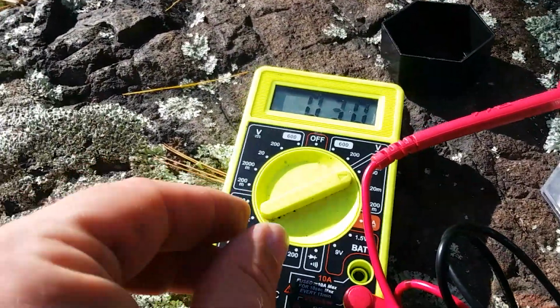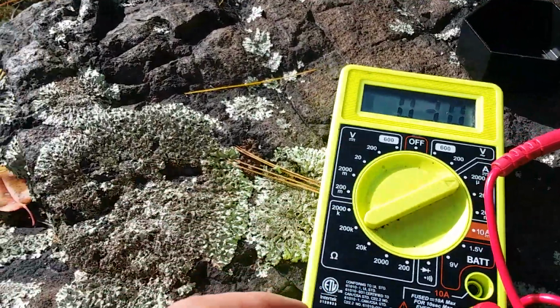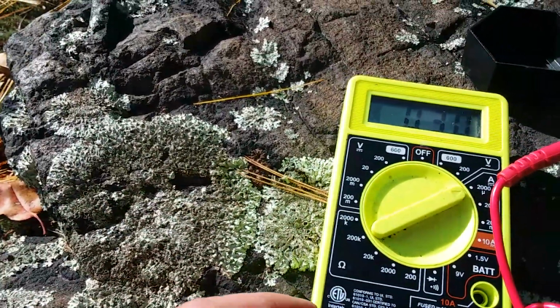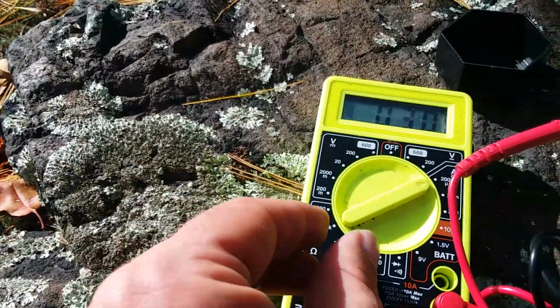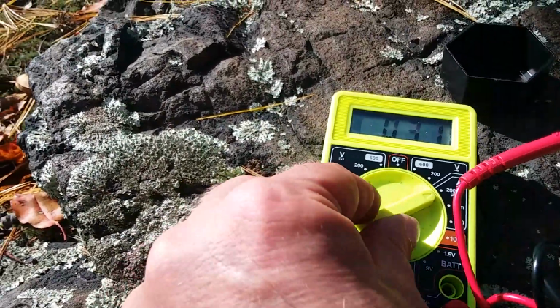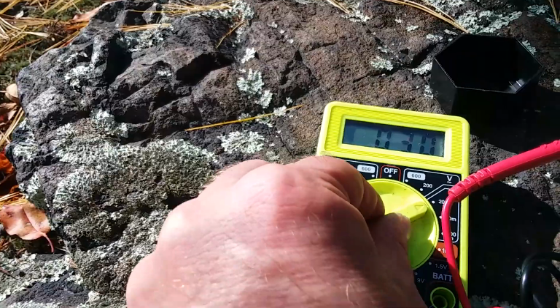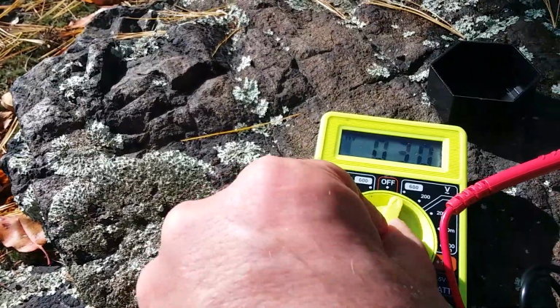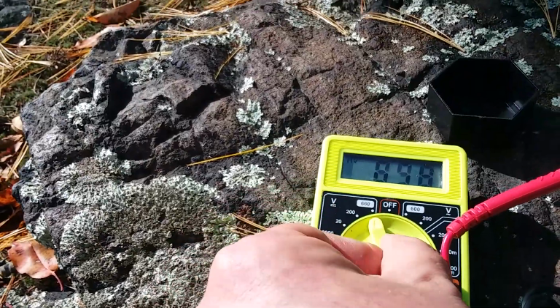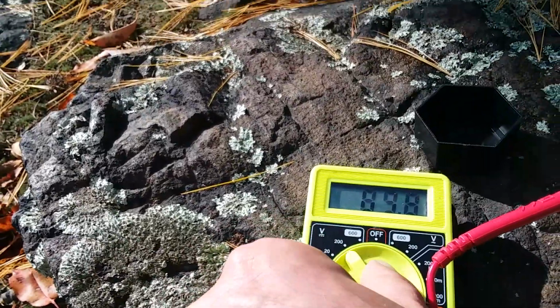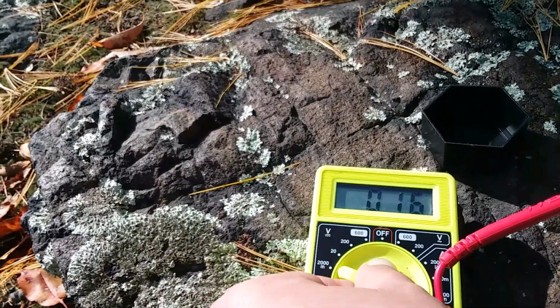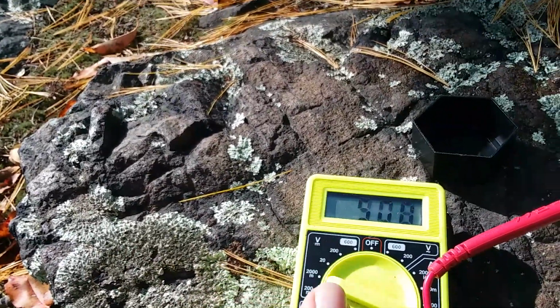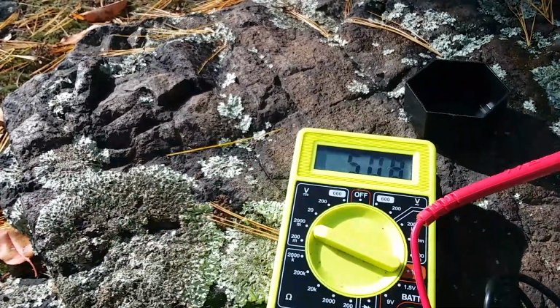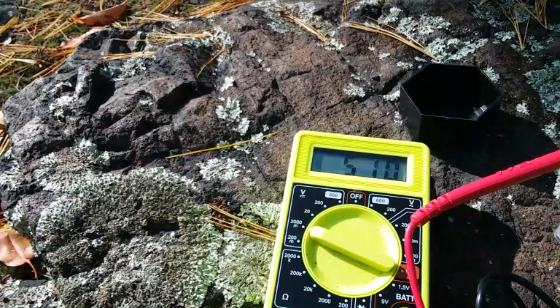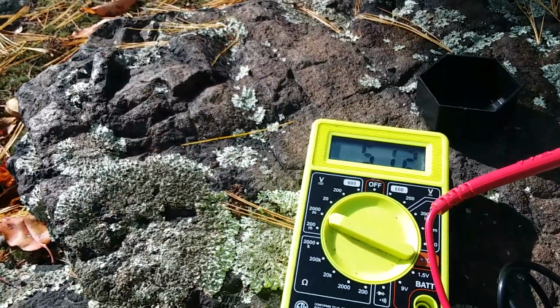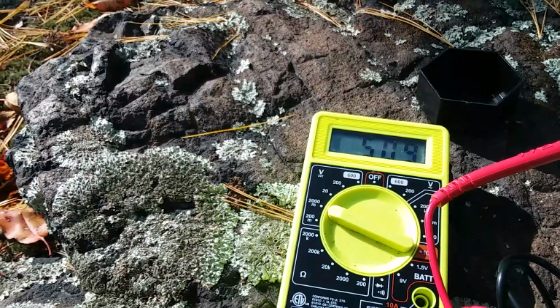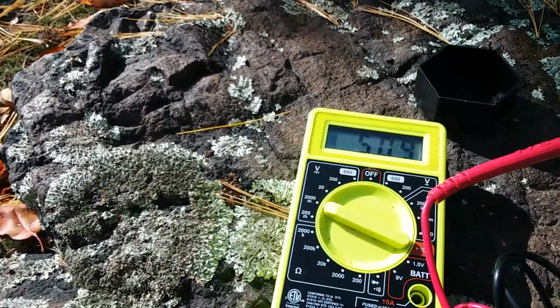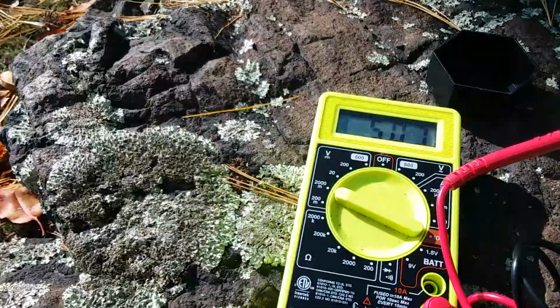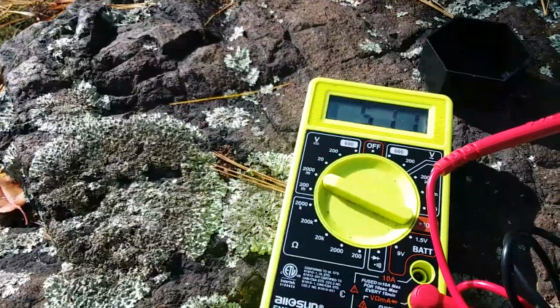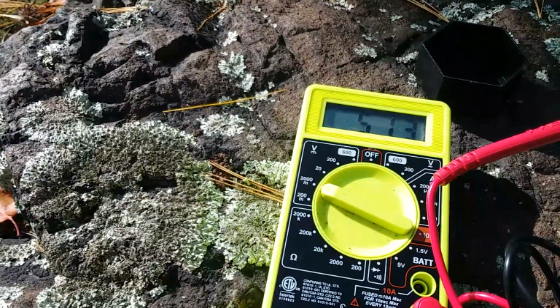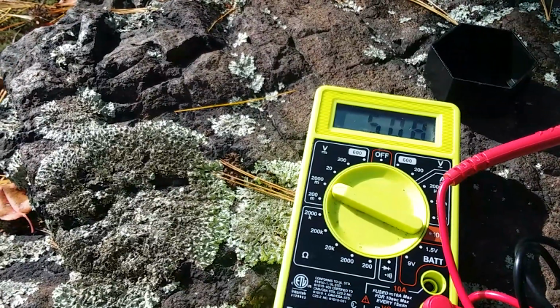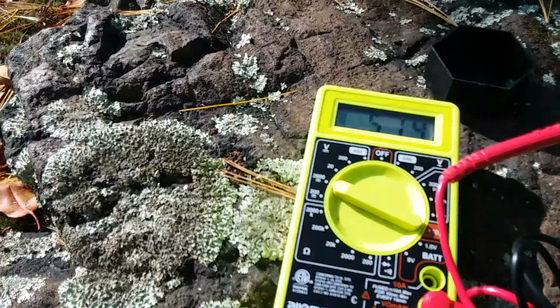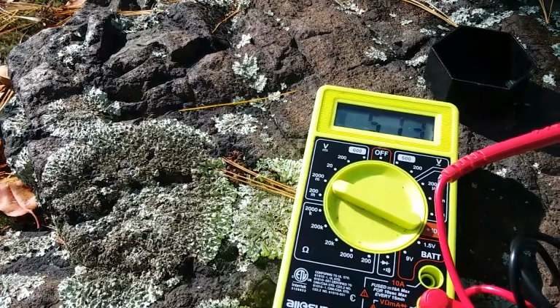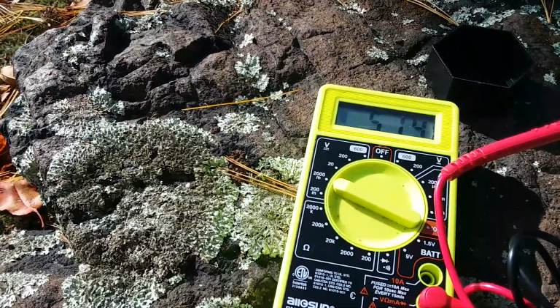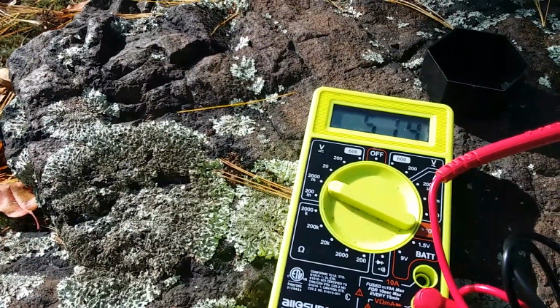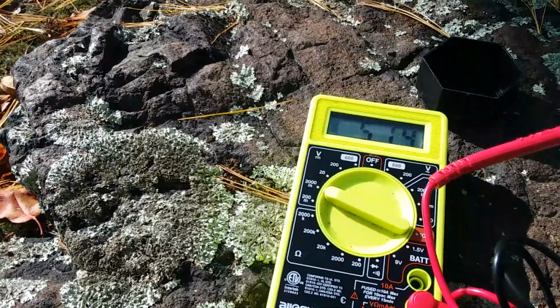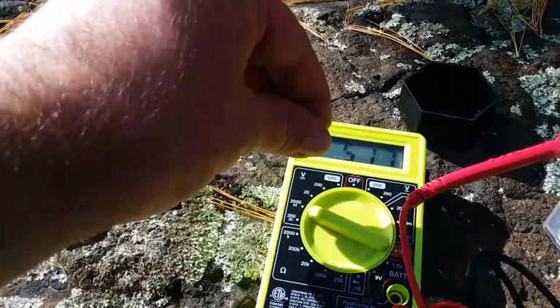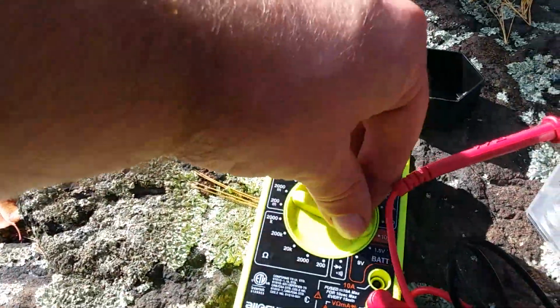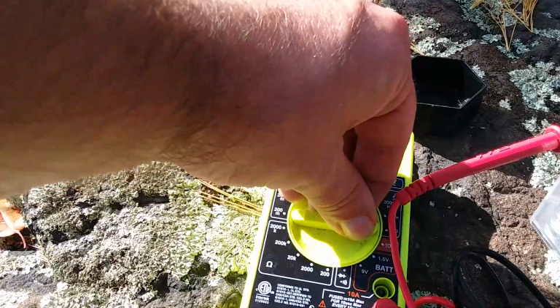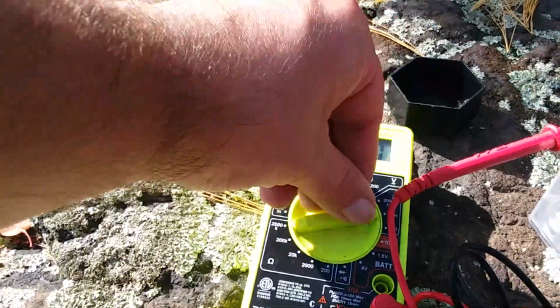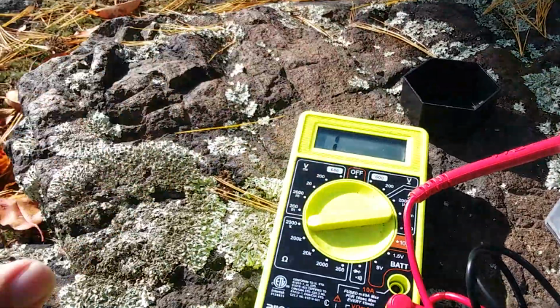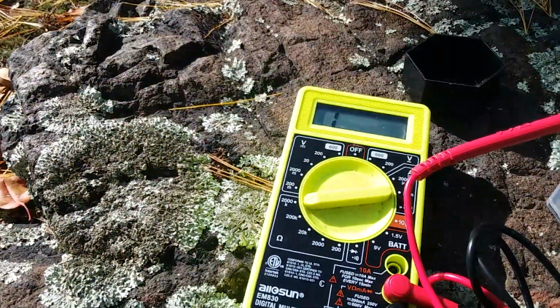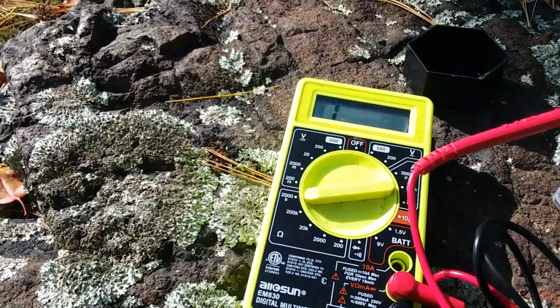Here is the amperage measurement. Here is the voltage measurement — the voltage measurement is in millivolts. Here is the resistance reading.